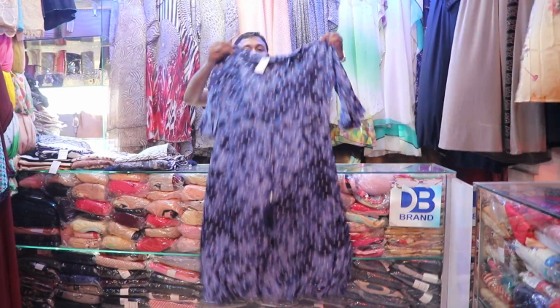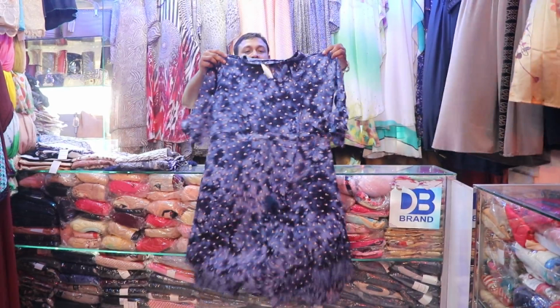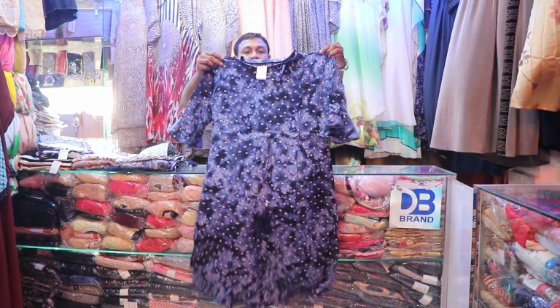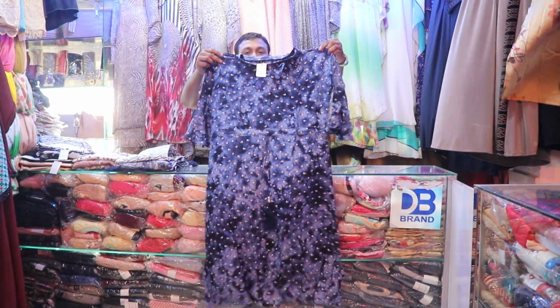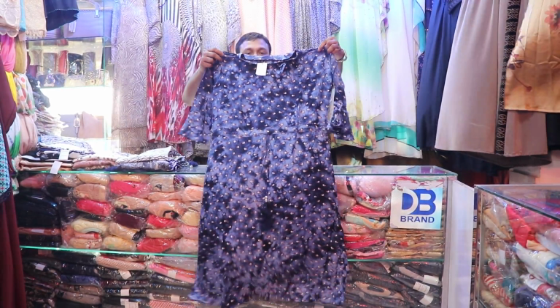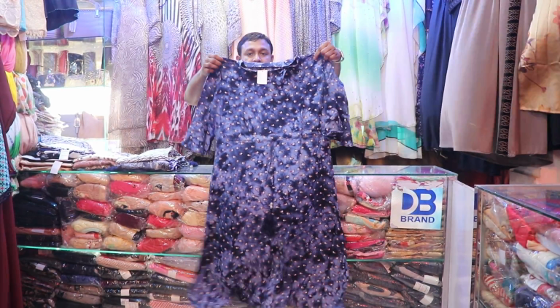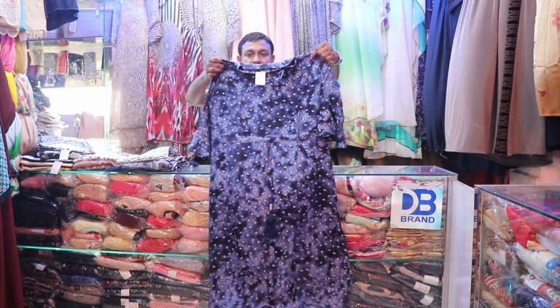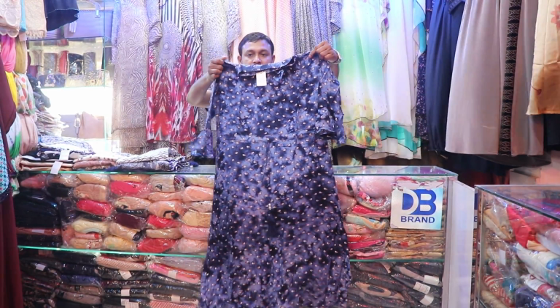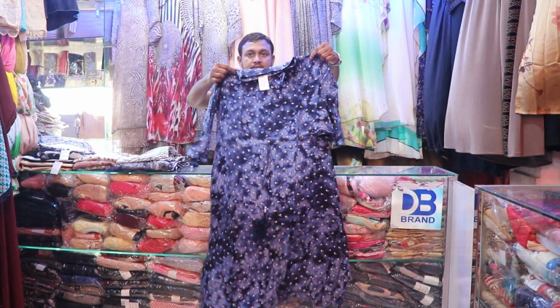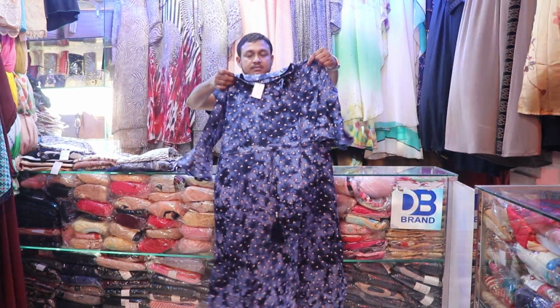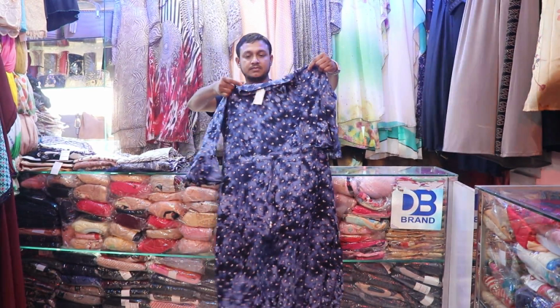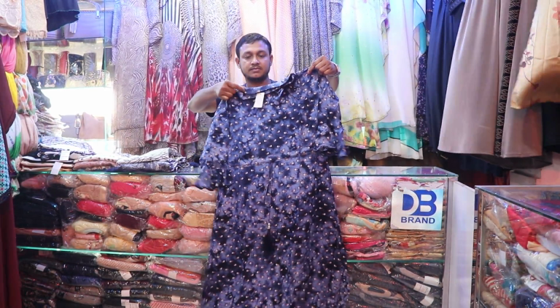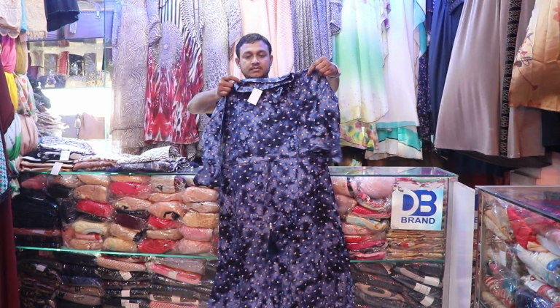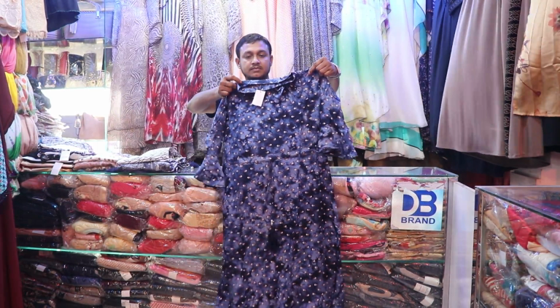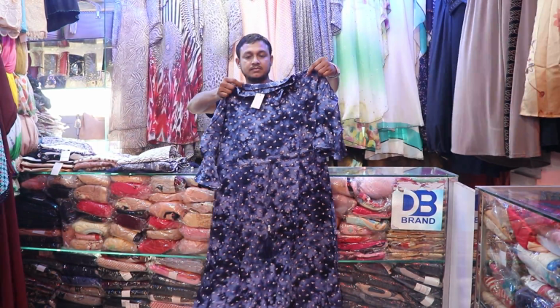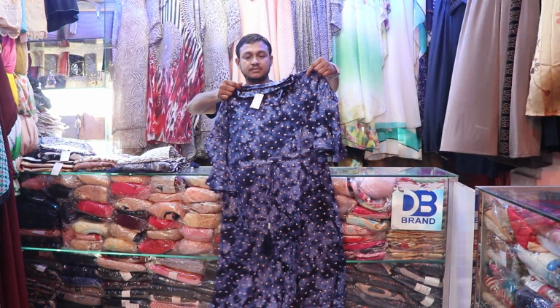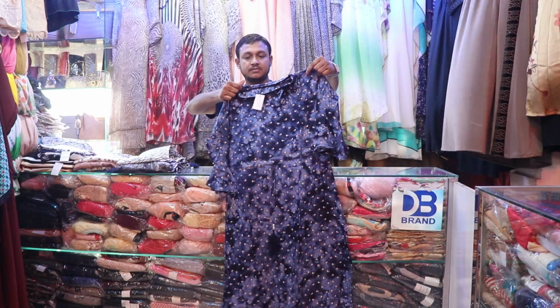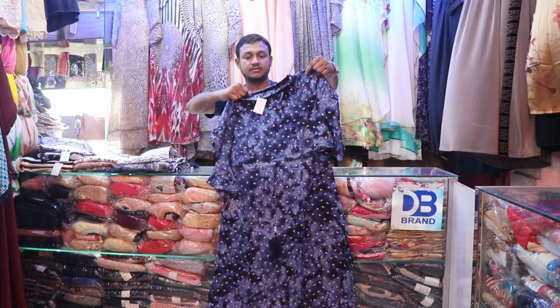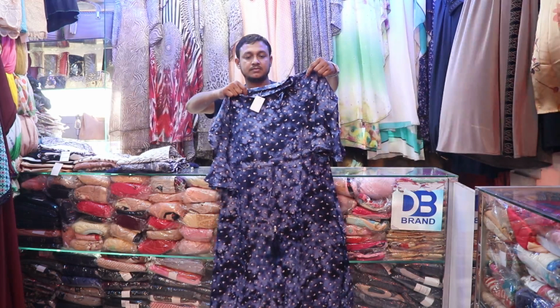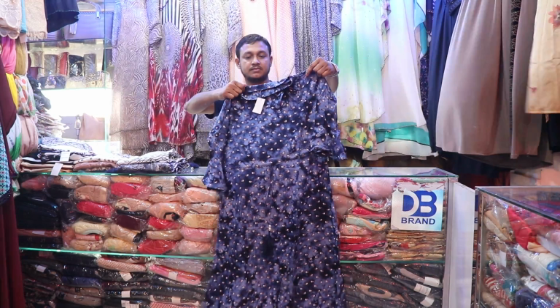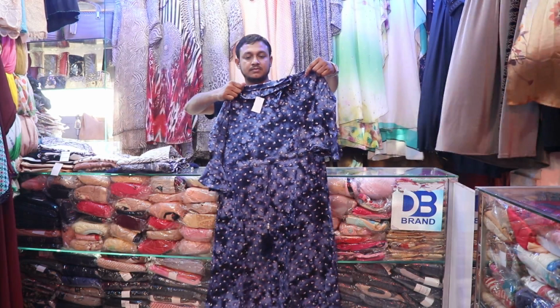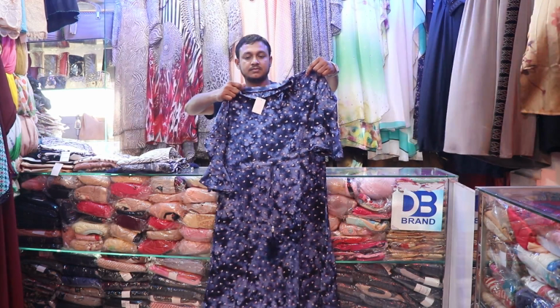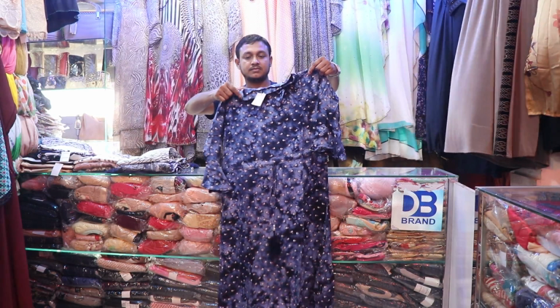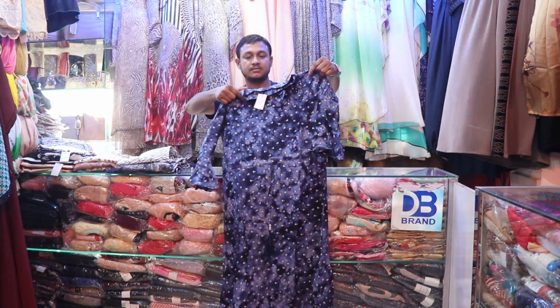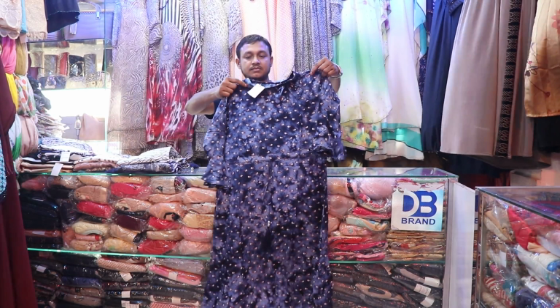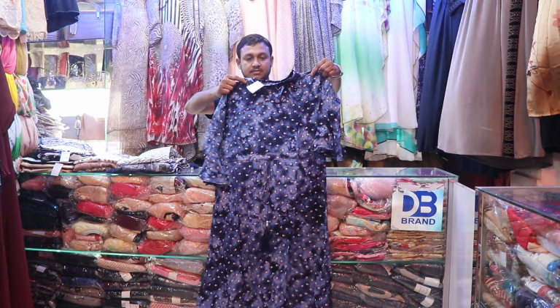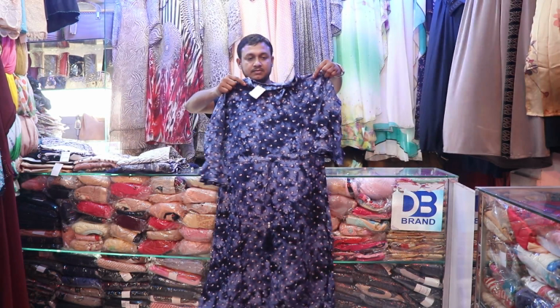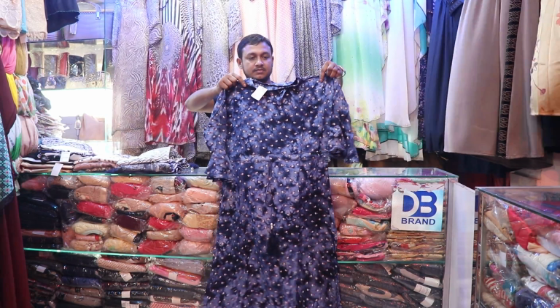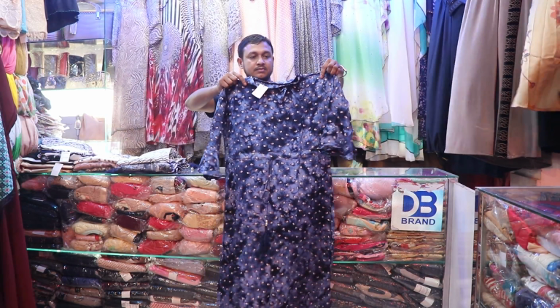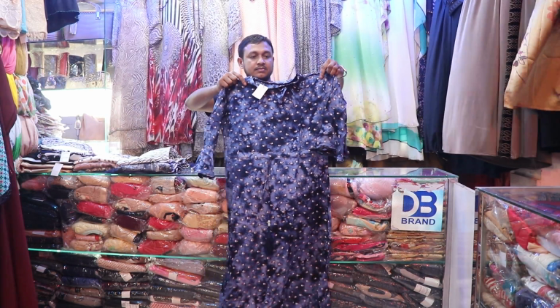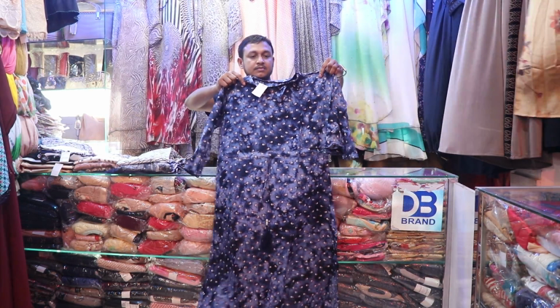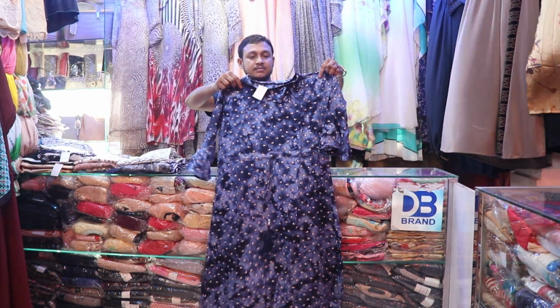Assalamualaikum viewers, I am Kya Chuduri. I am talking about this product in Damsambar. What is this? Casual One Piece. Casual One Piece — it's very beautiful.